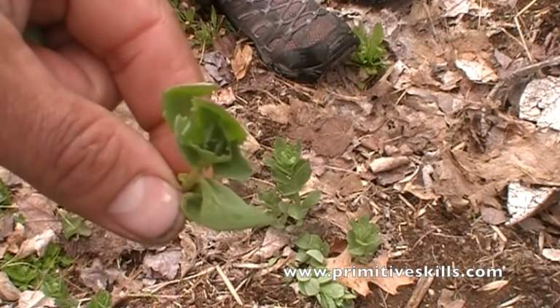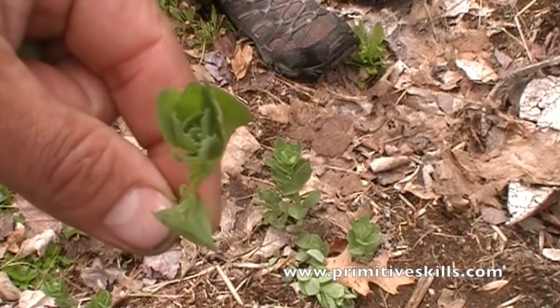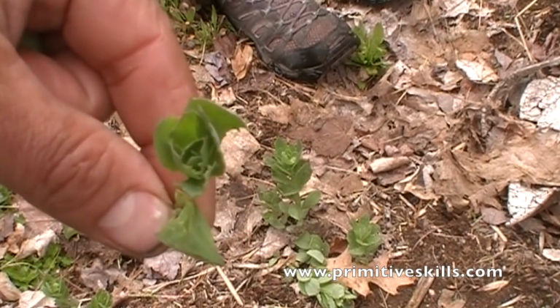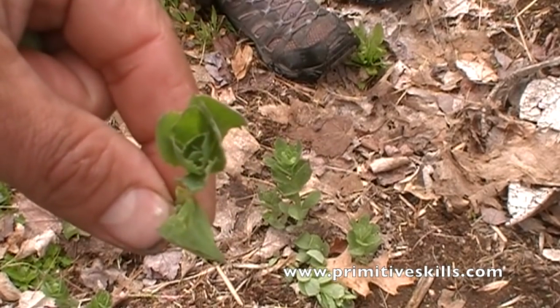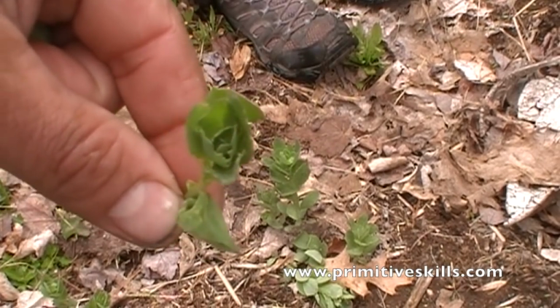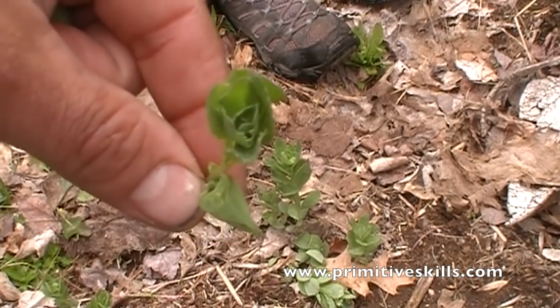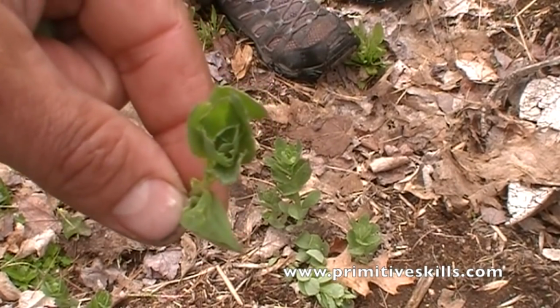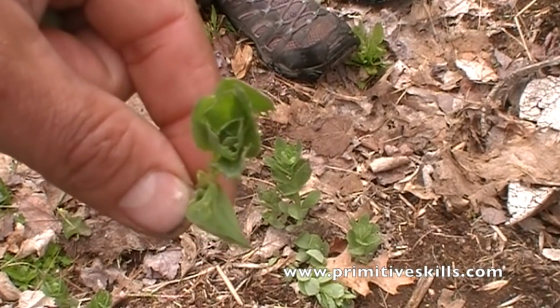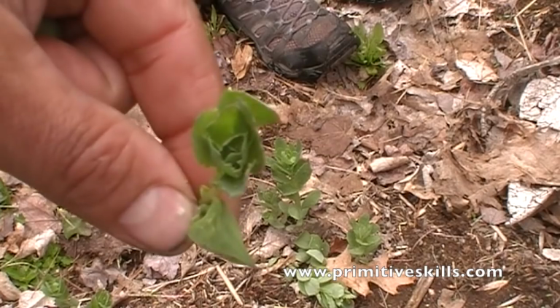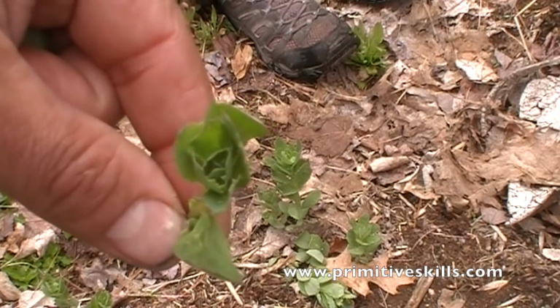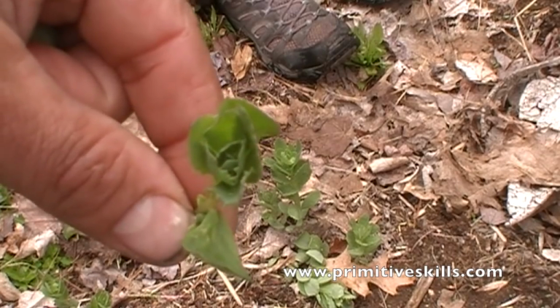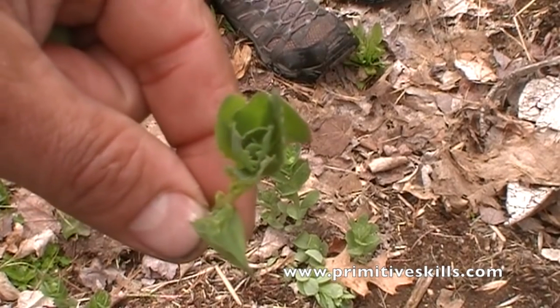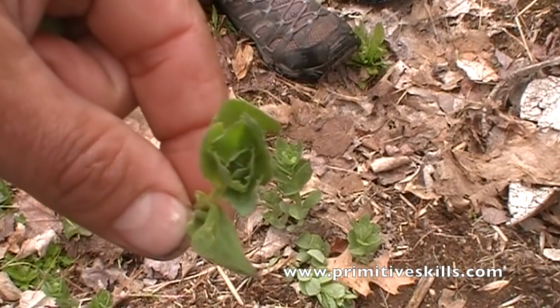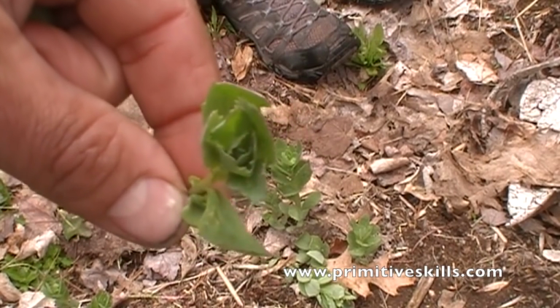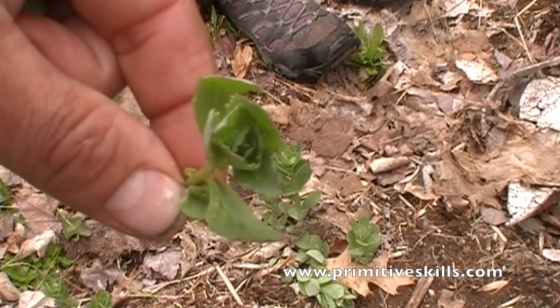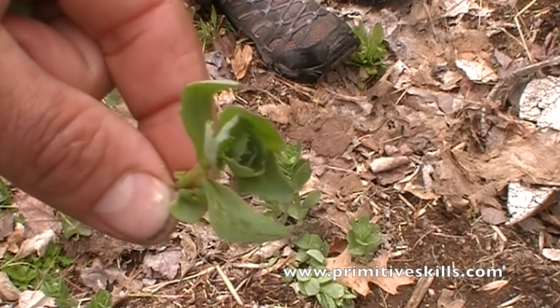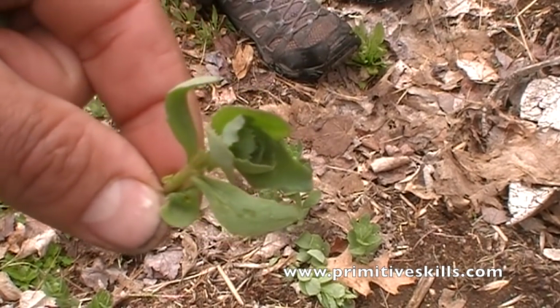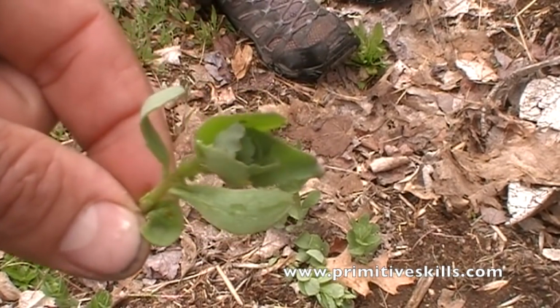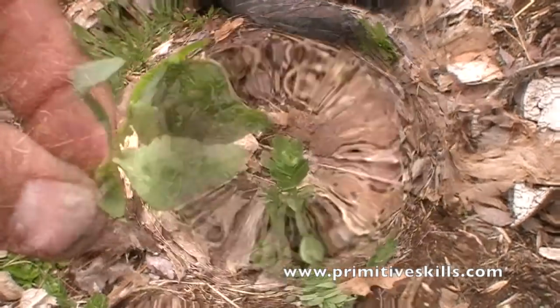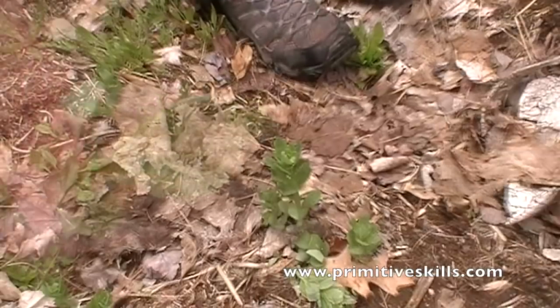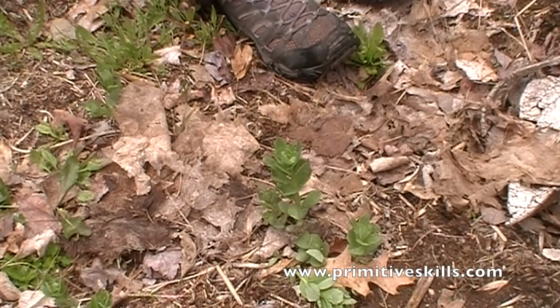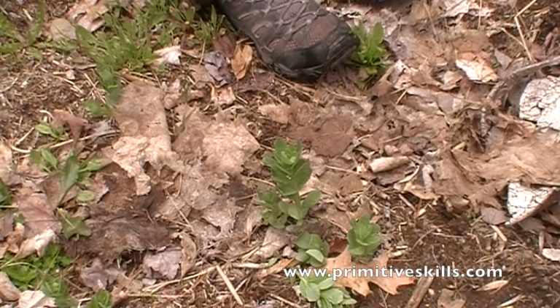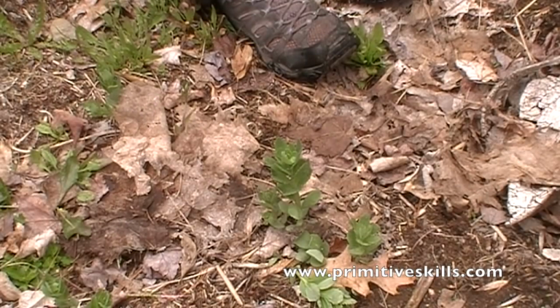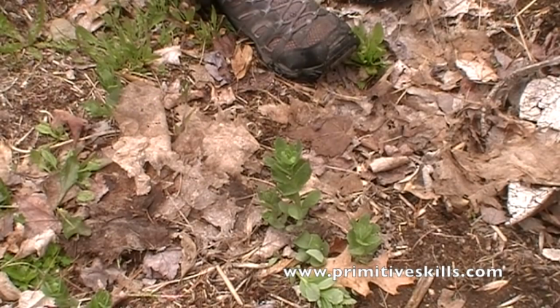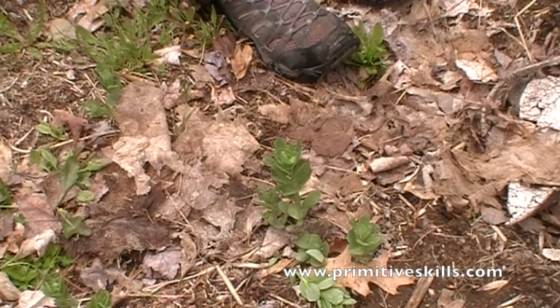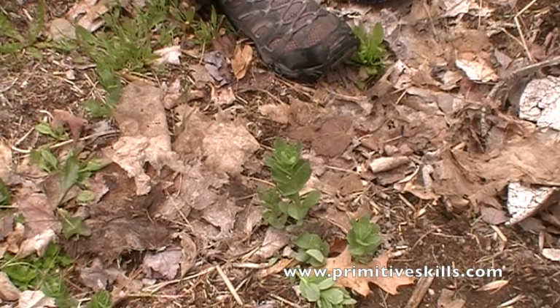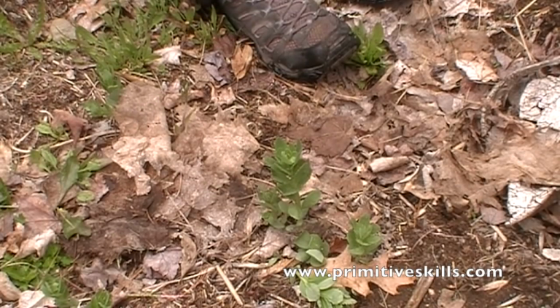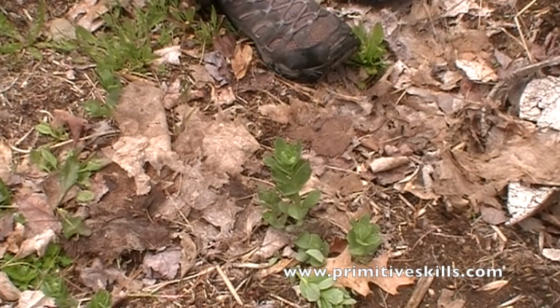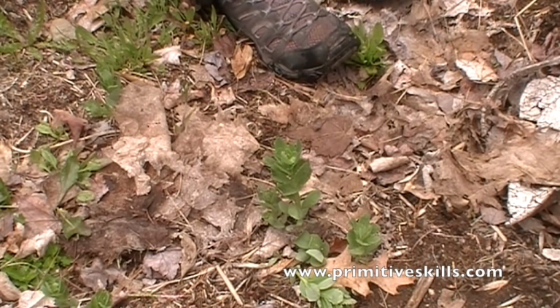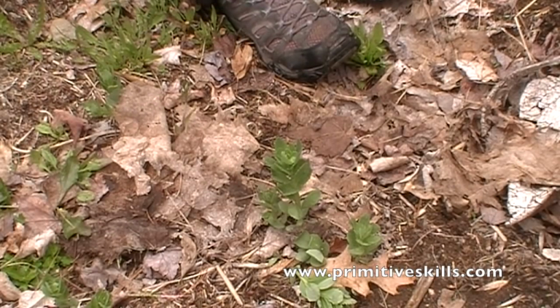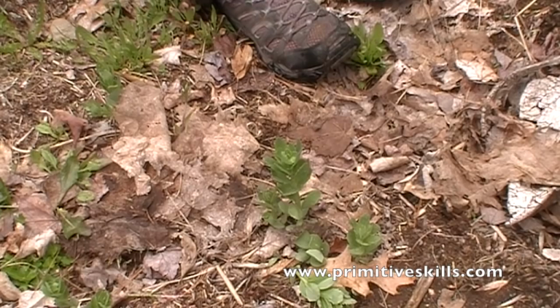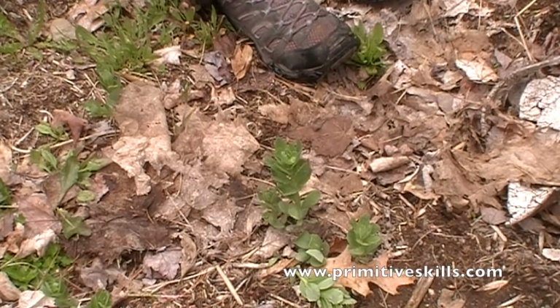Whatever you do, don't eat it. It's highly toxic. I'm just kidding. Yeah, you notice everyone's eaten it and we didn't even mention that. Oh, that's nice. Isn't it? Can you see why one of the common names is Frog's Bellies? Did you feel the texture of that leaf?